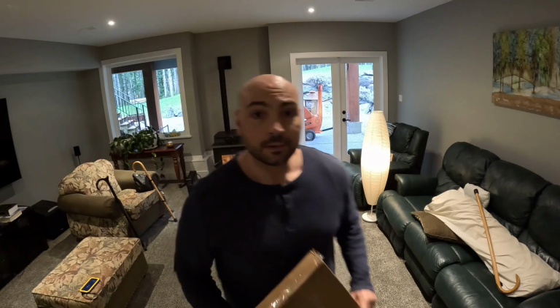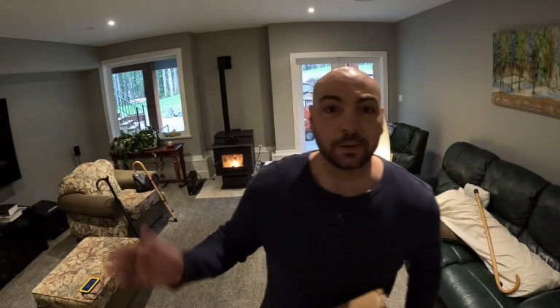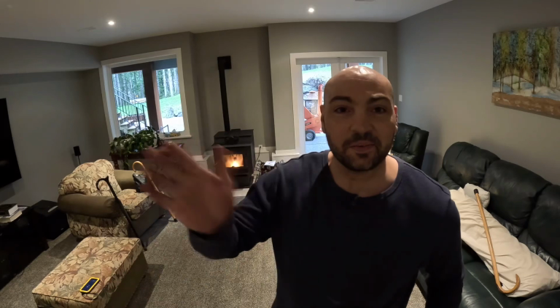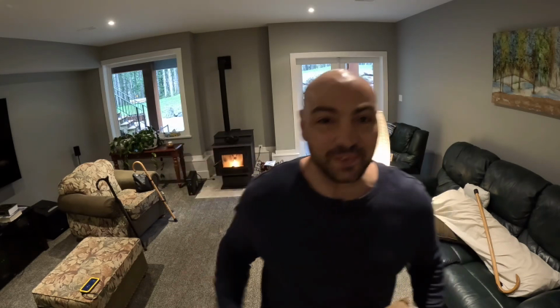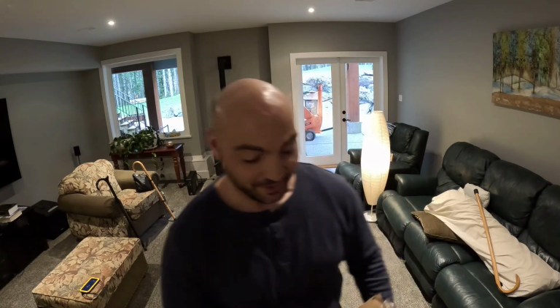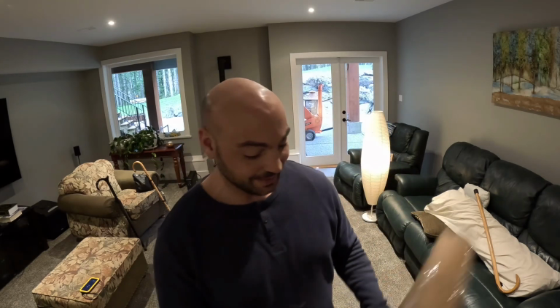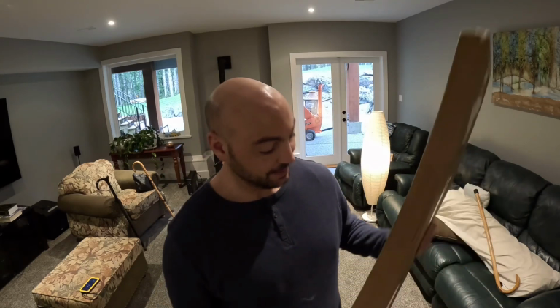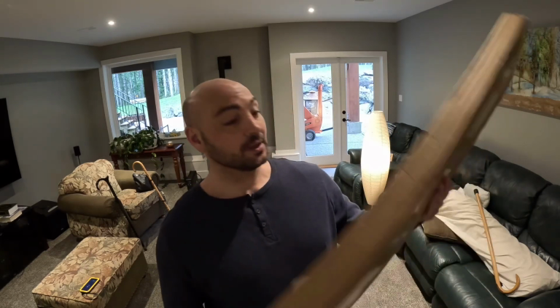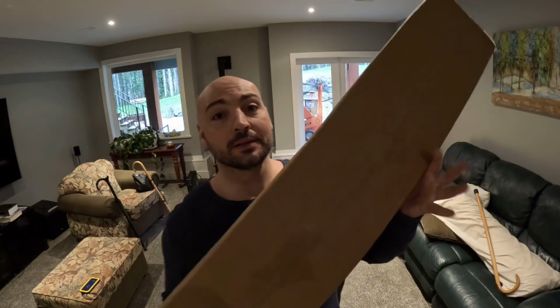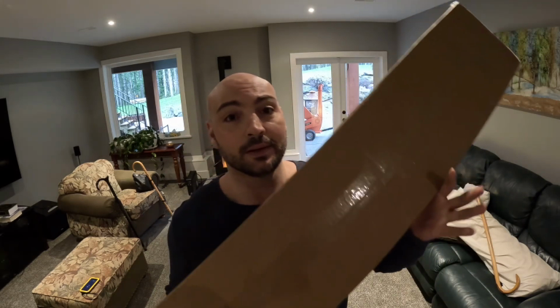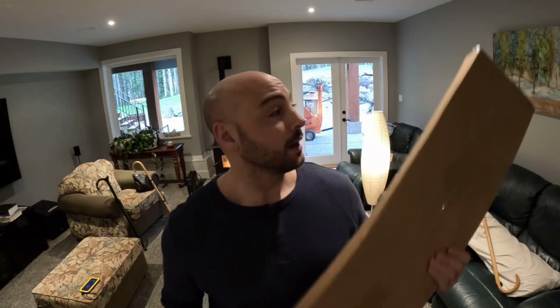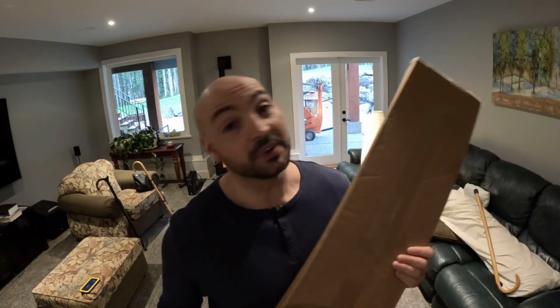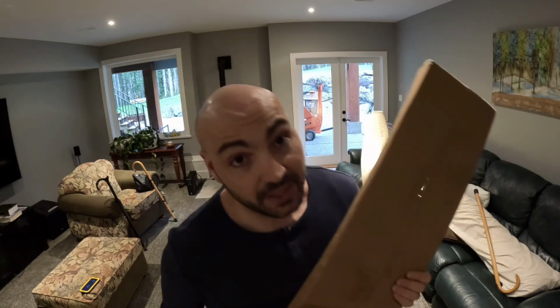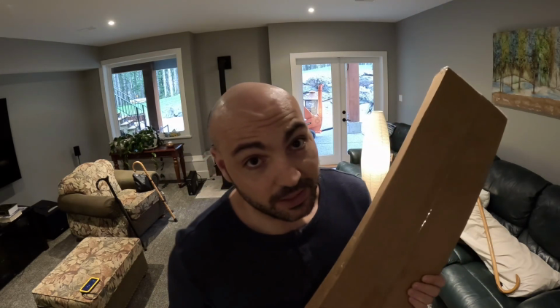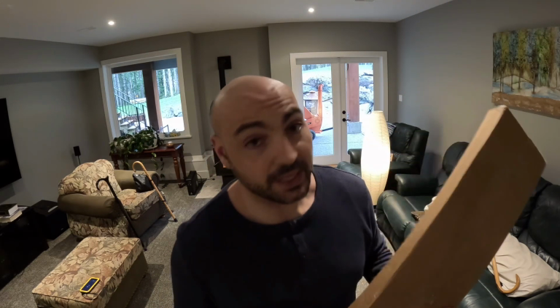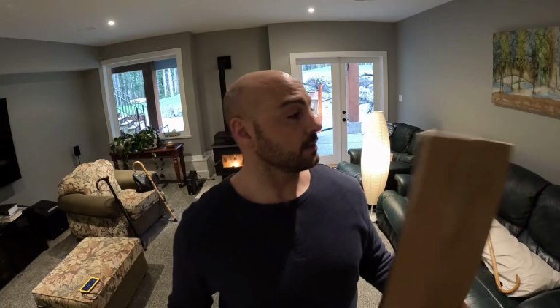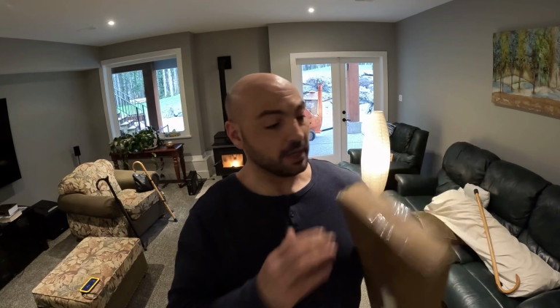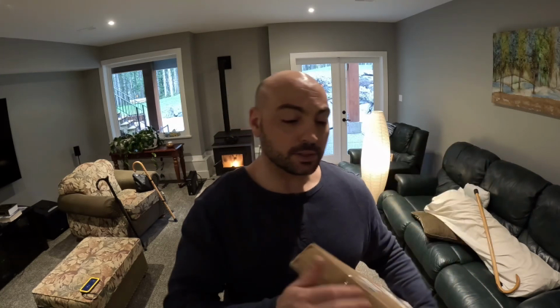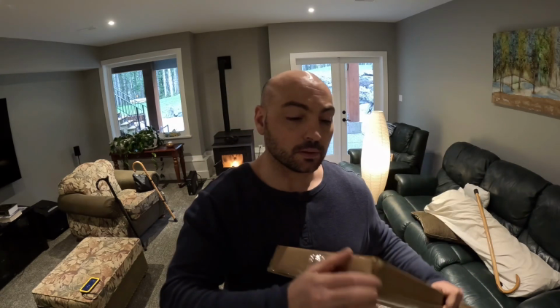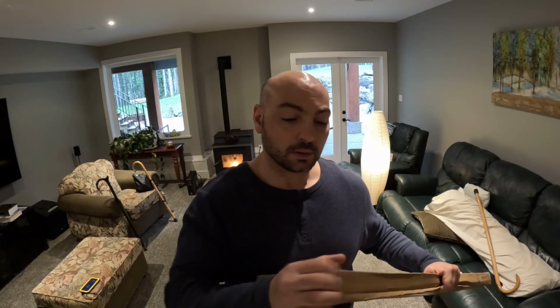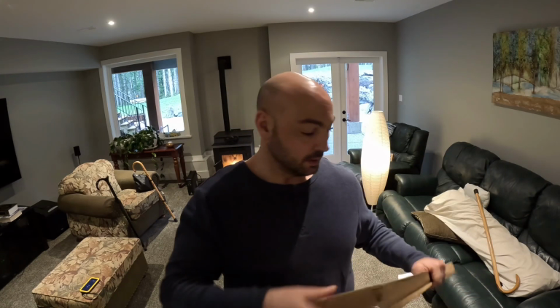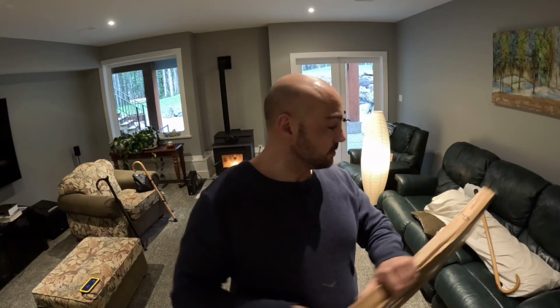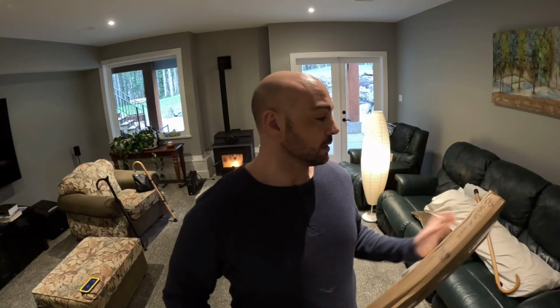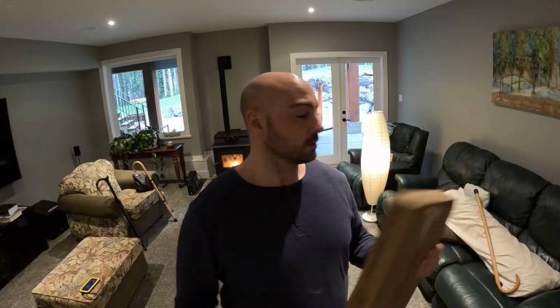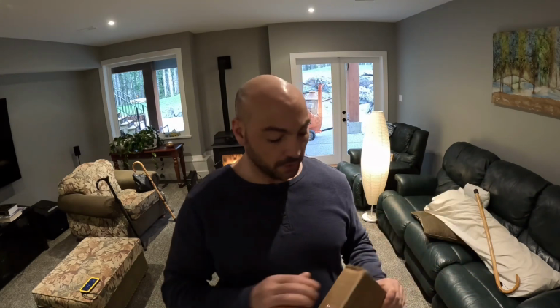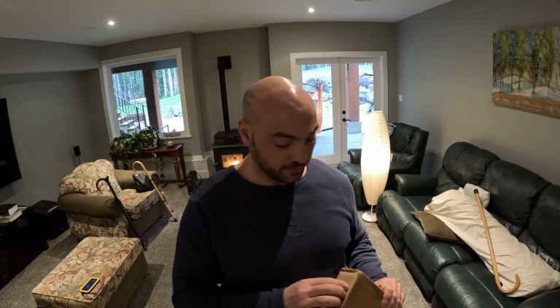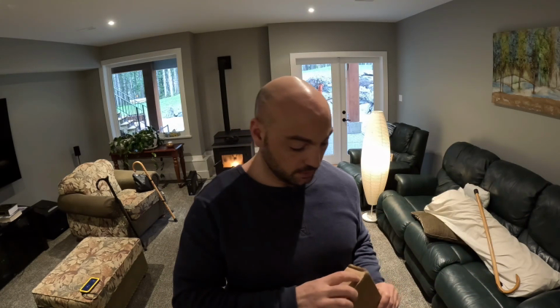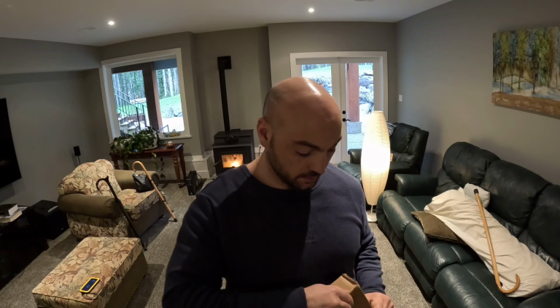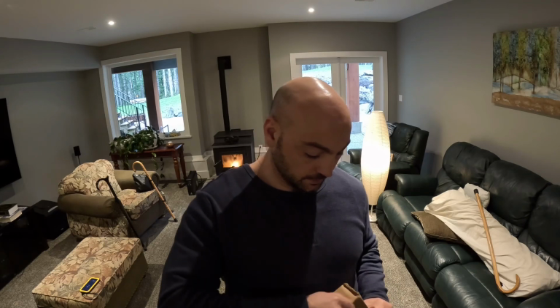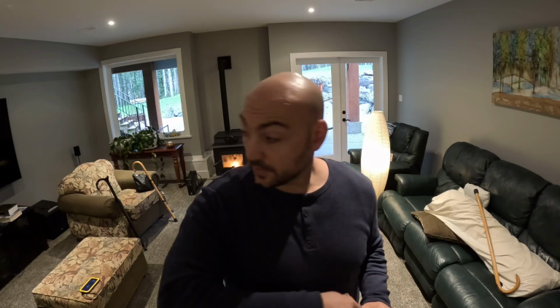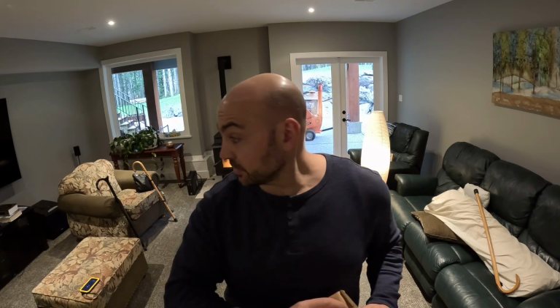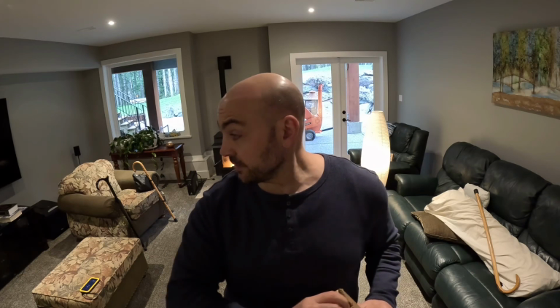Alright everybody, welcome to the channel. I just got my Cane Masters cane in the mail, so let's do an opening review. I should have brought a knife.